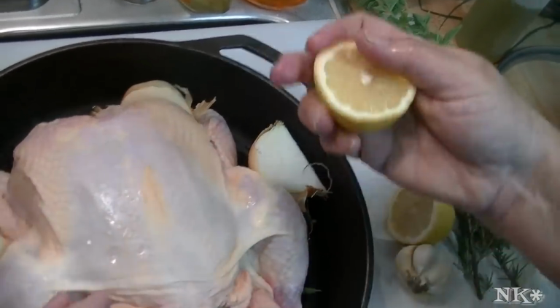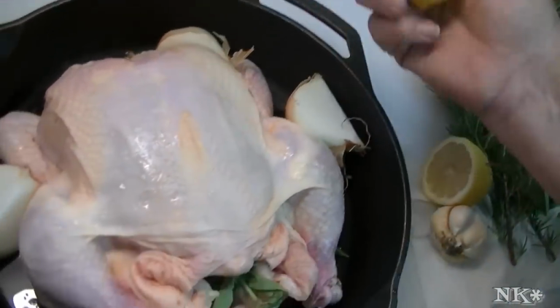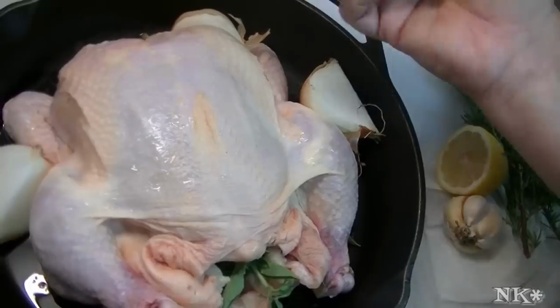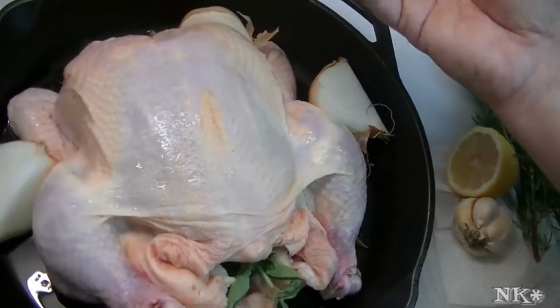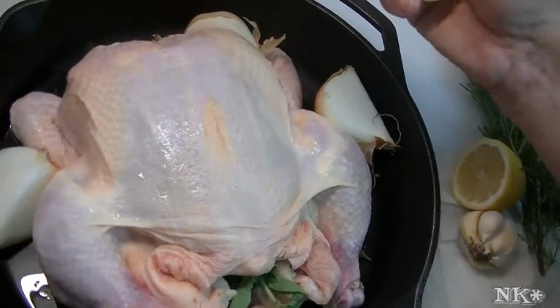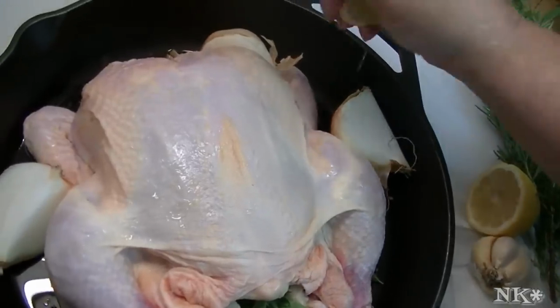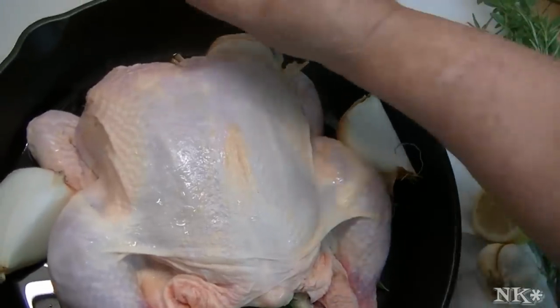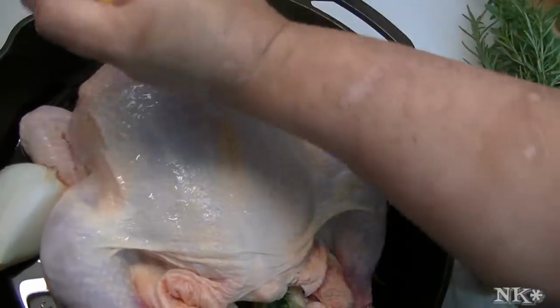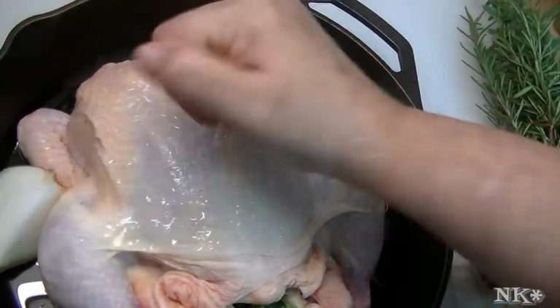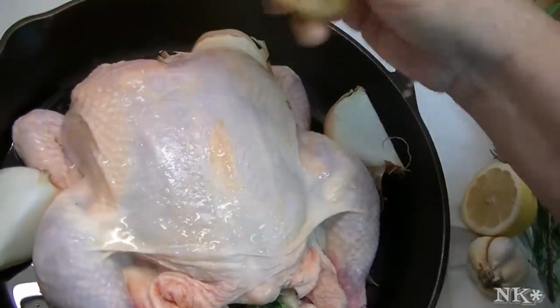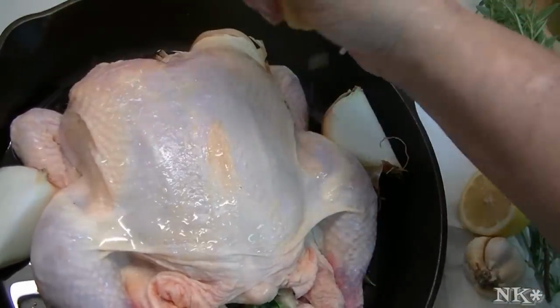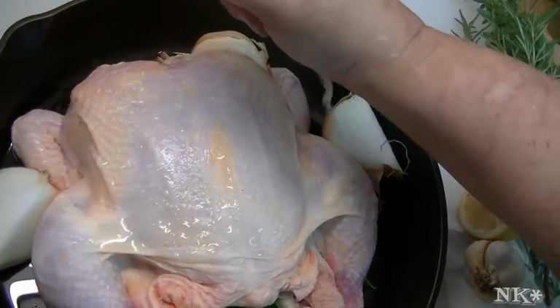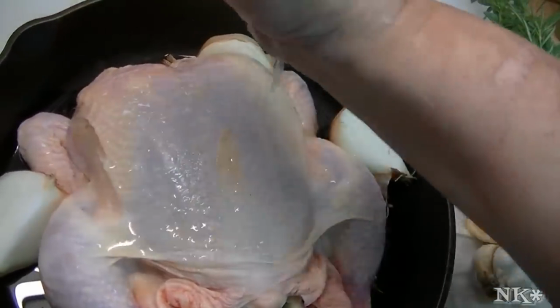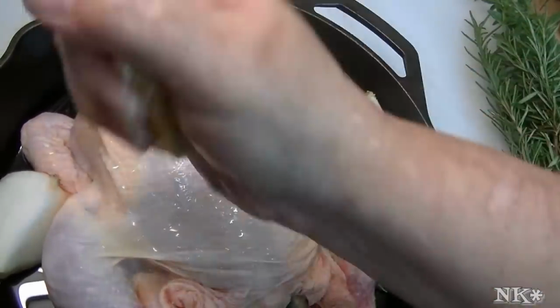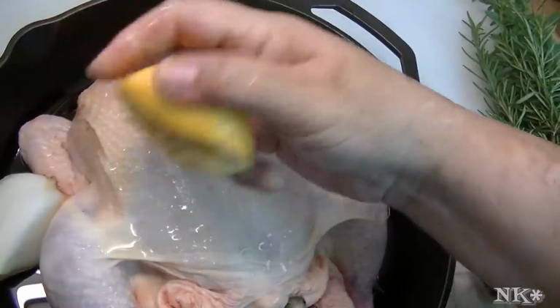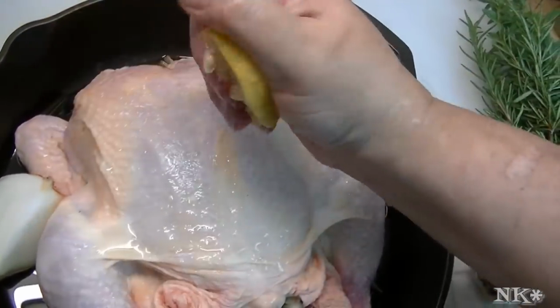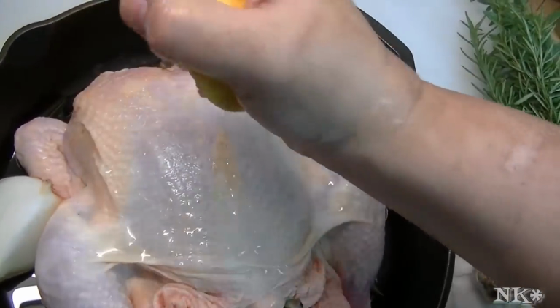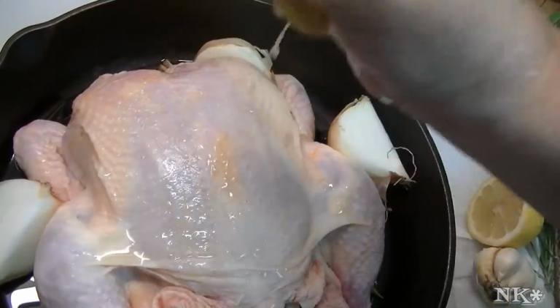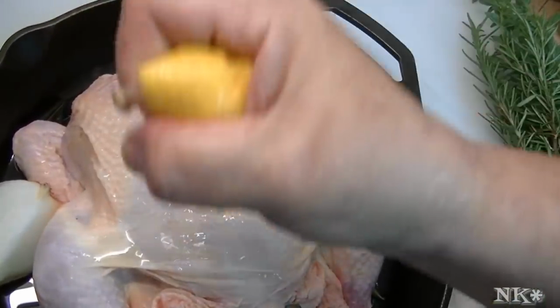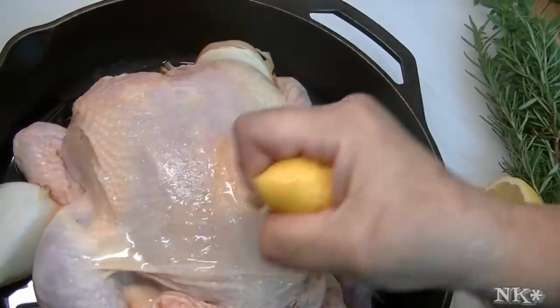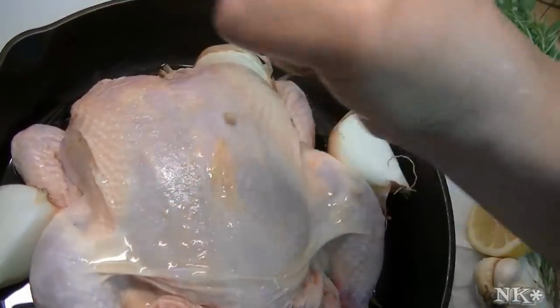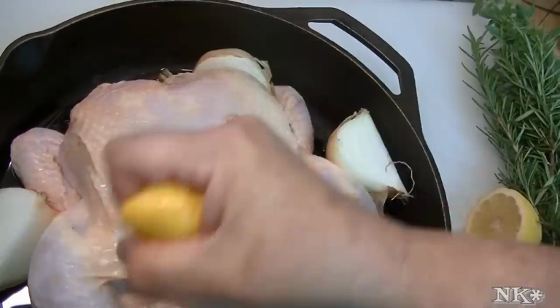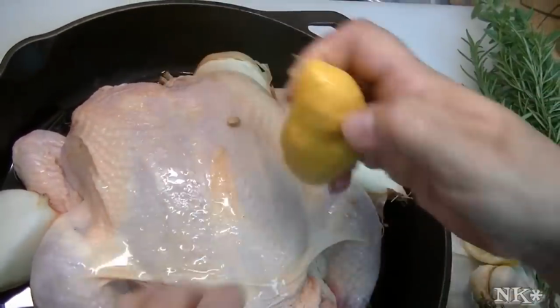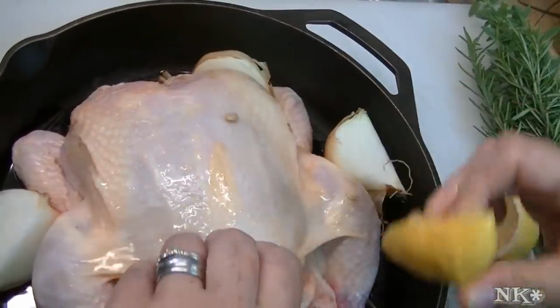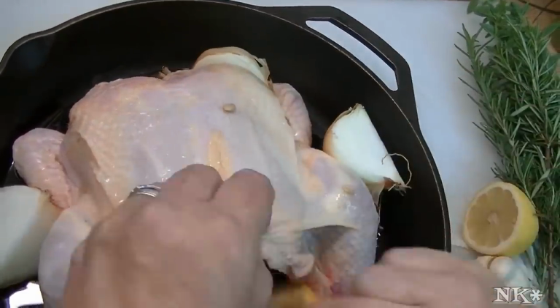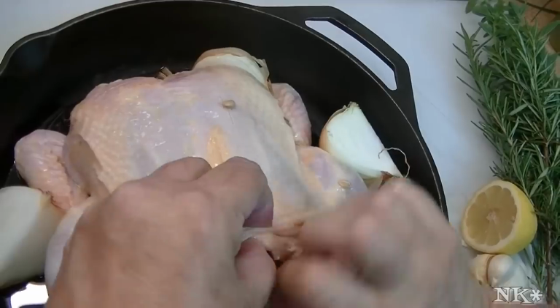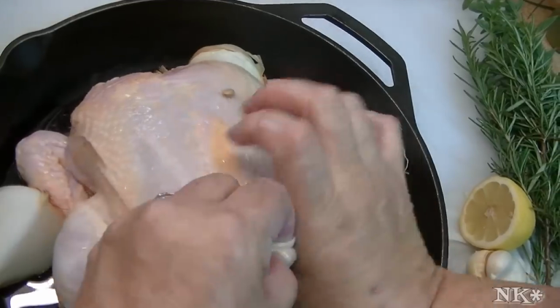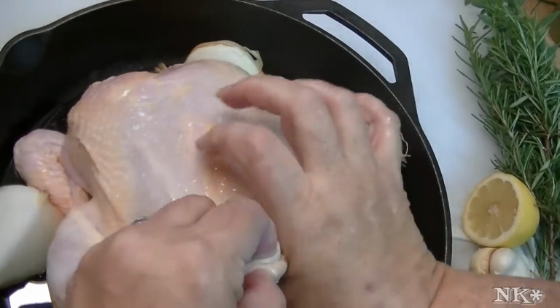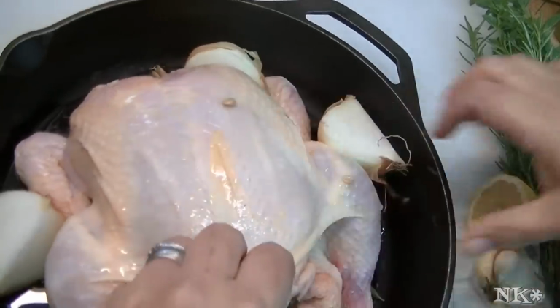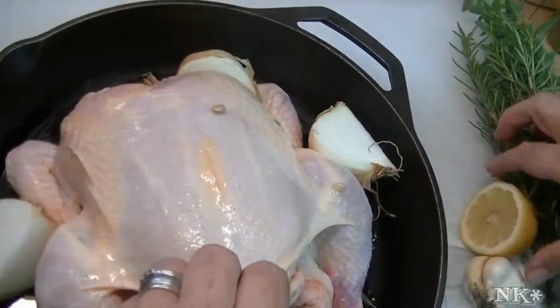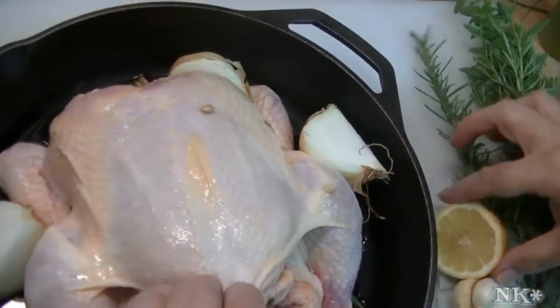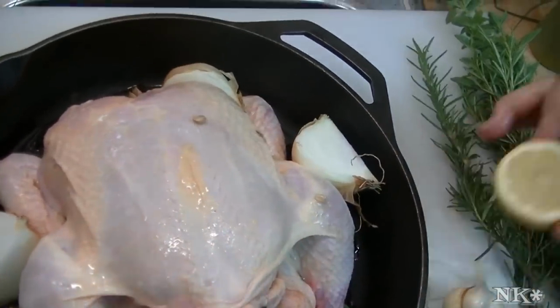I'm going to squeeze a lemon — this is super simple cooking here. I'm going to put the lemon inside the chicken.